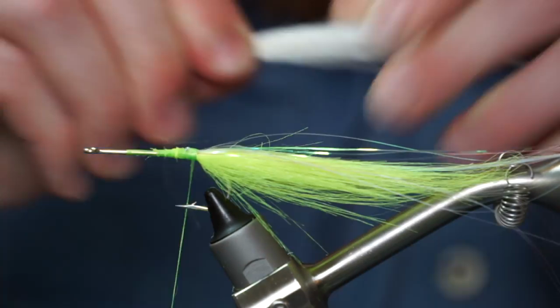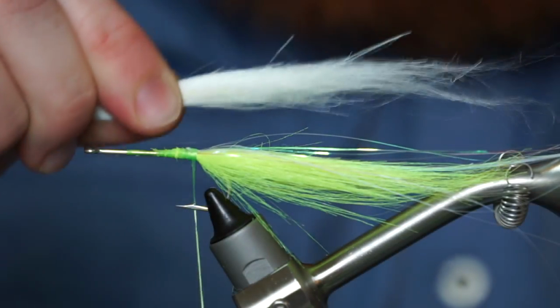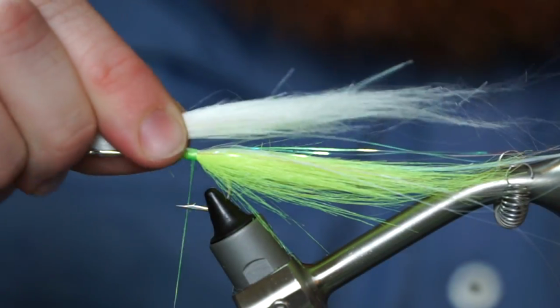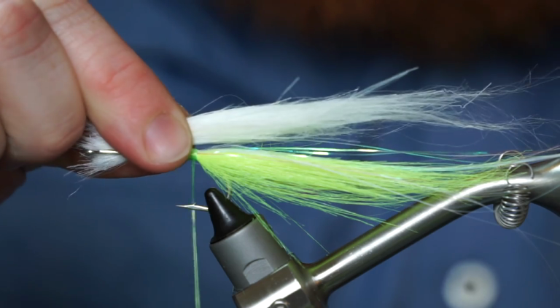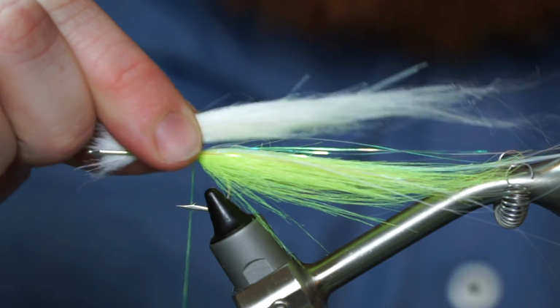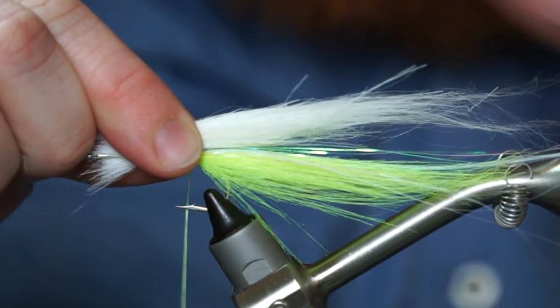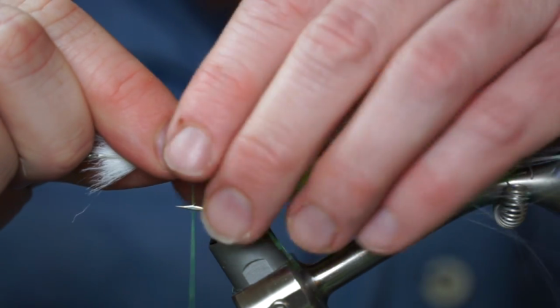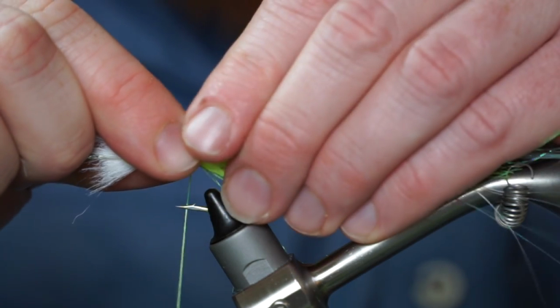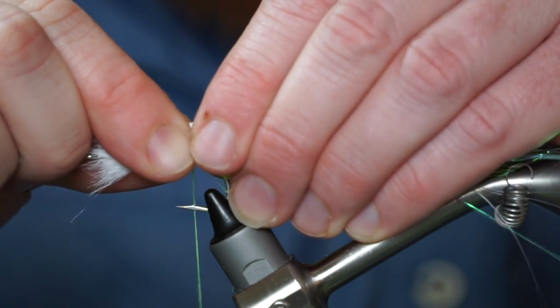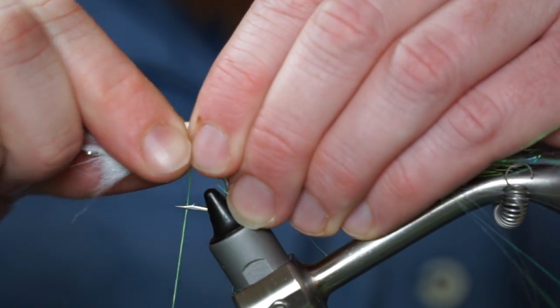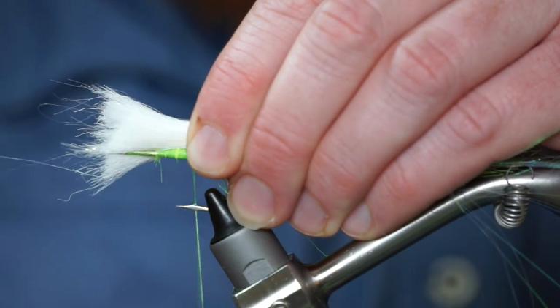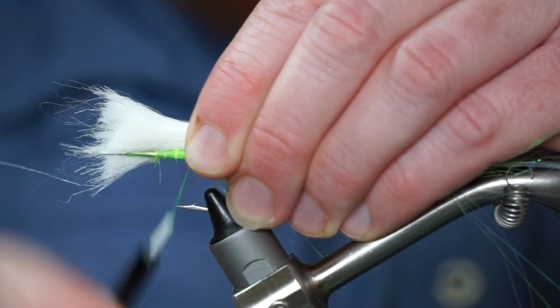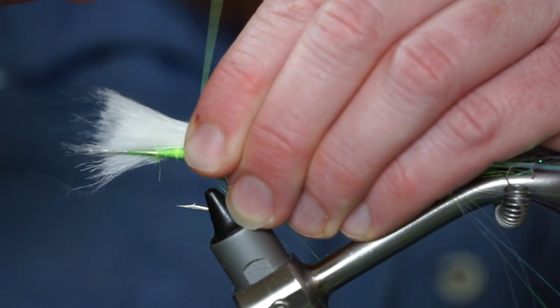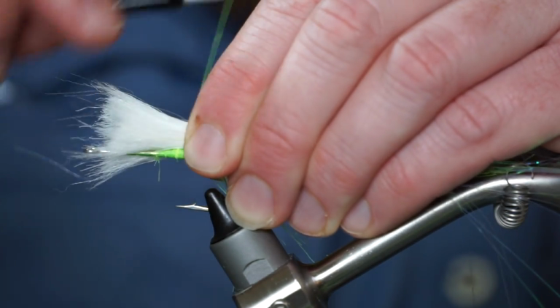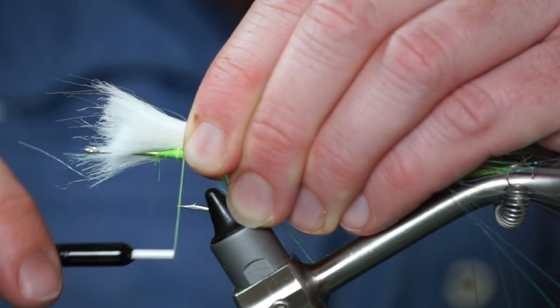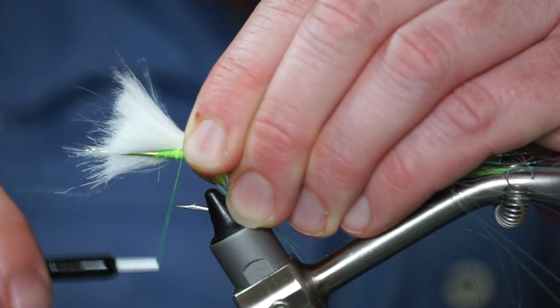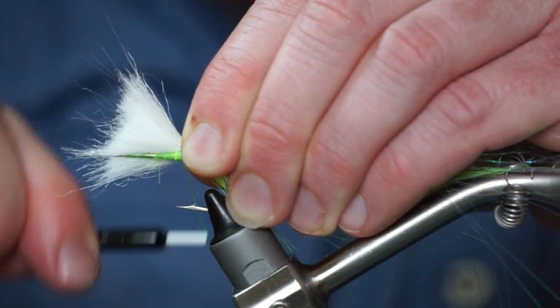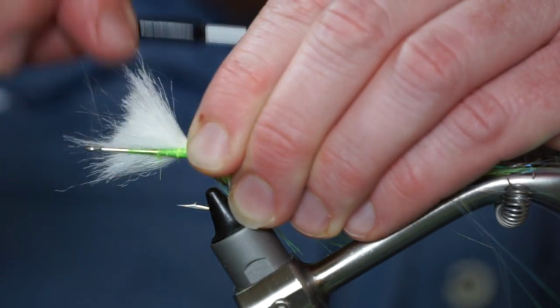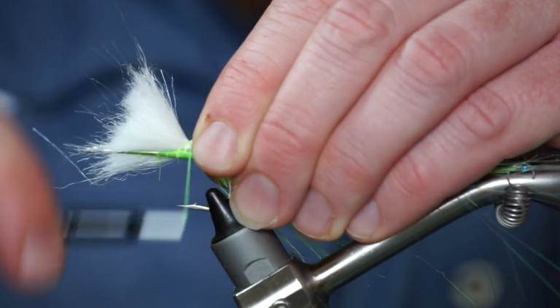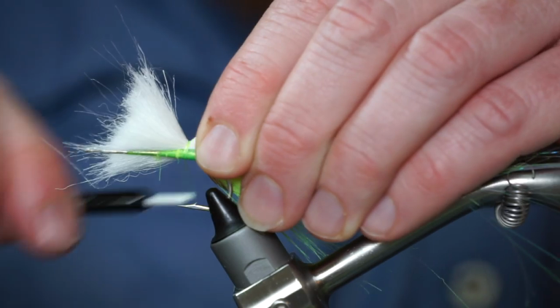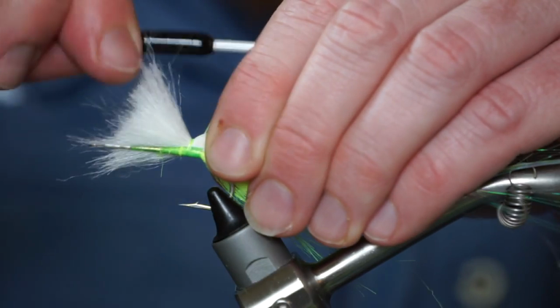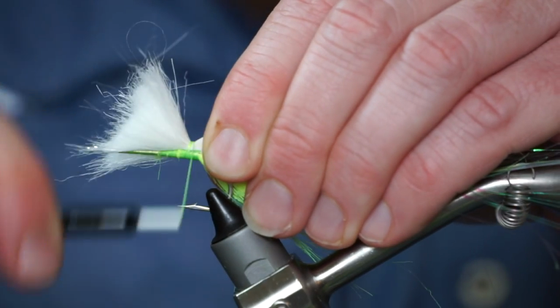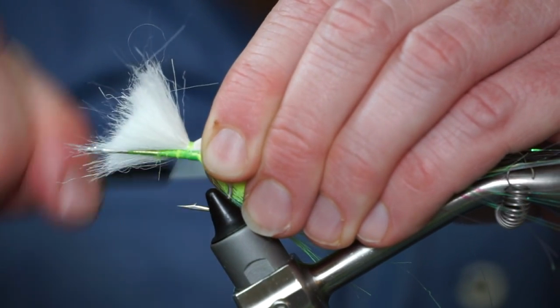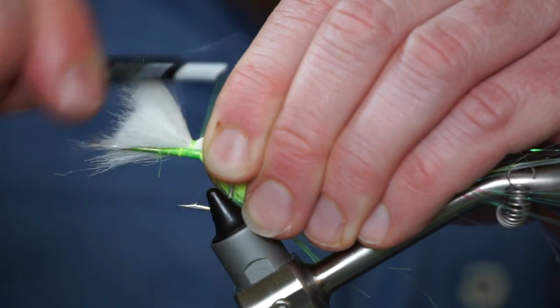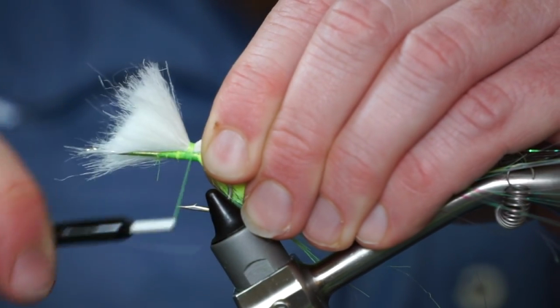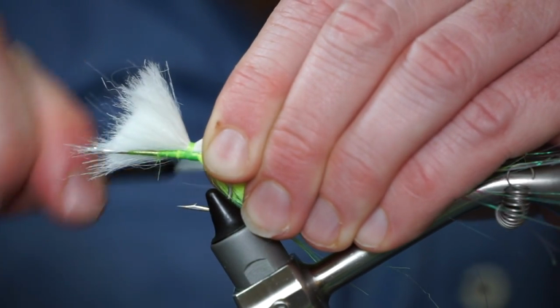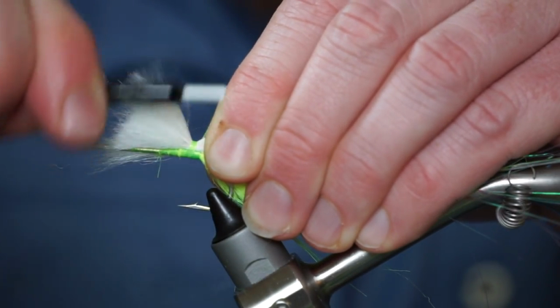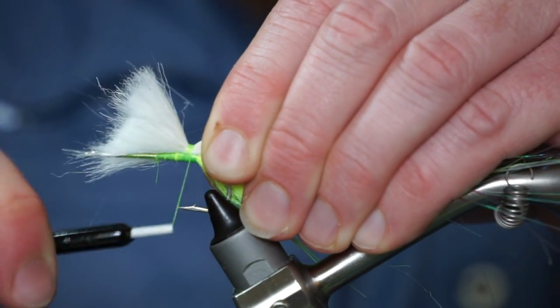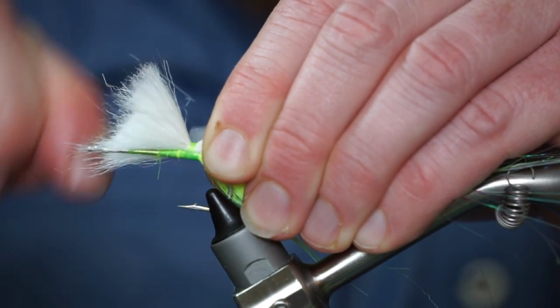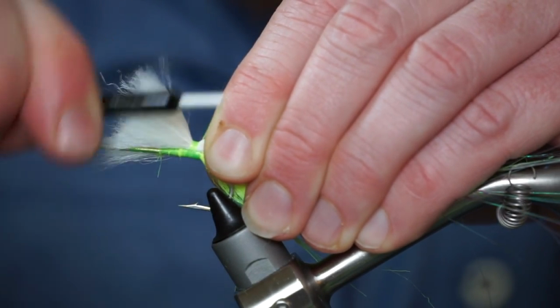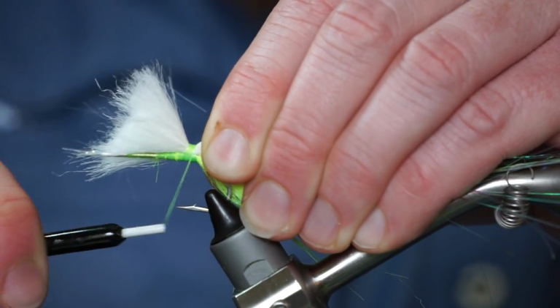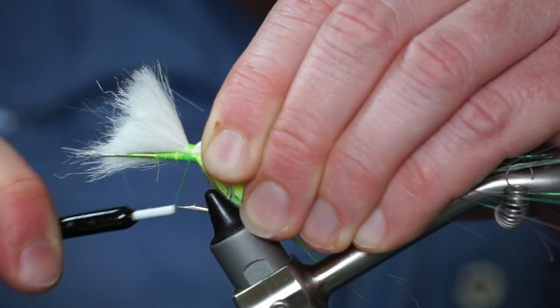Now trim, clean, and measure out a clump of white craft fur to about the same length as the chartreuse. Tie that in on top of the other materials.